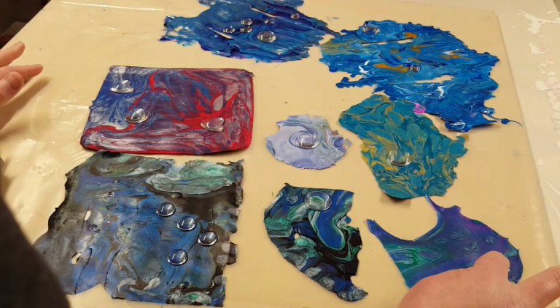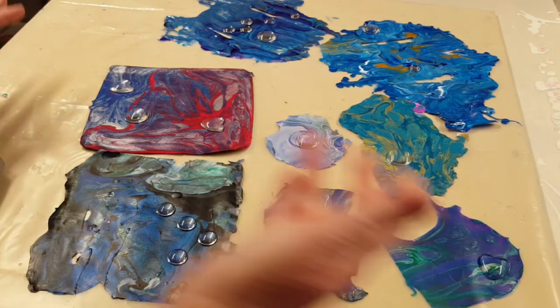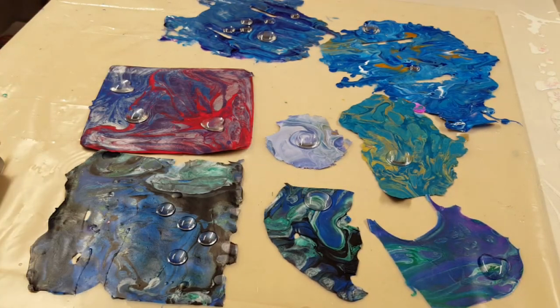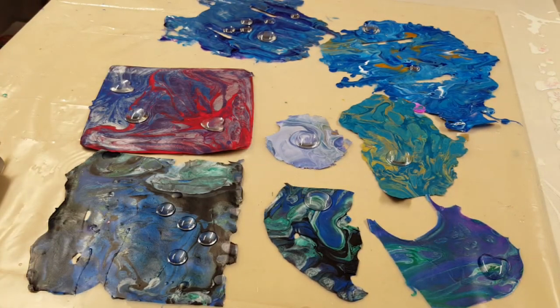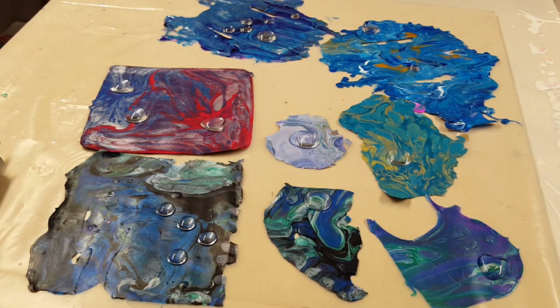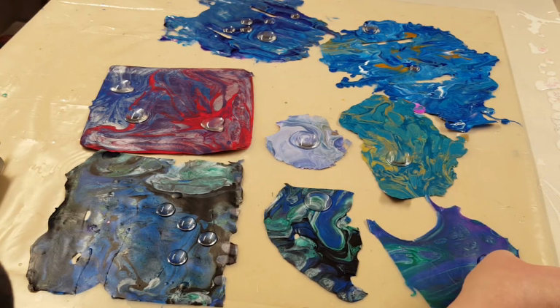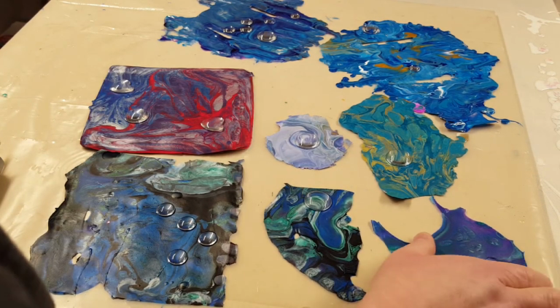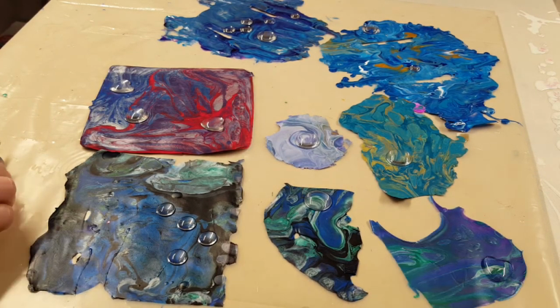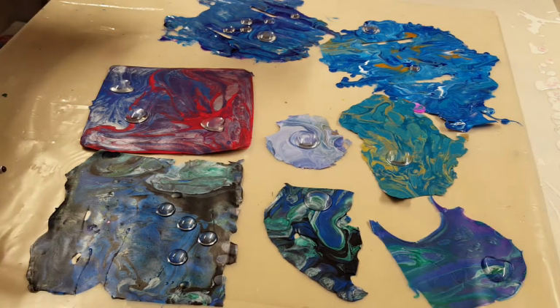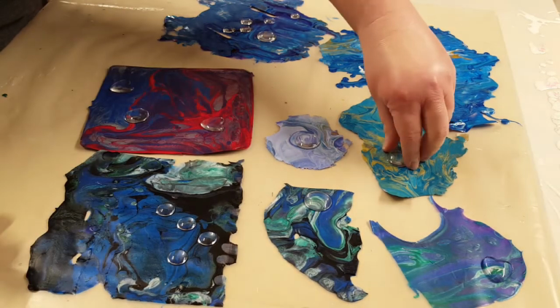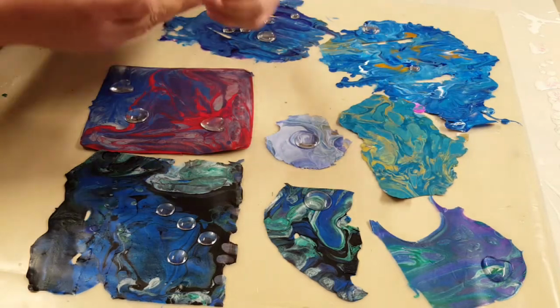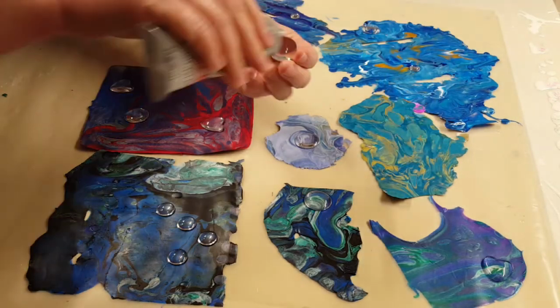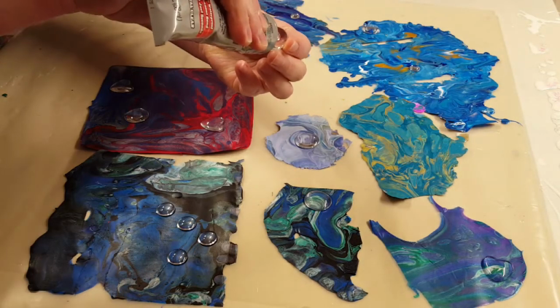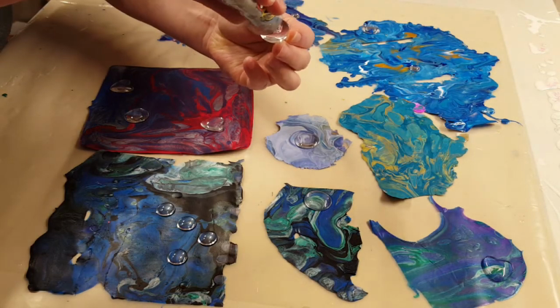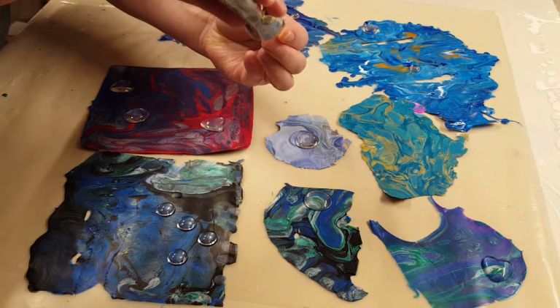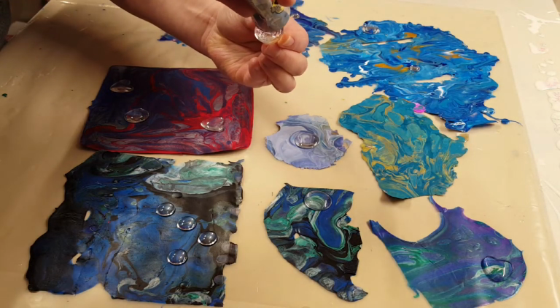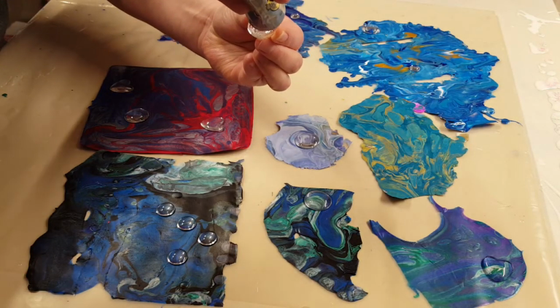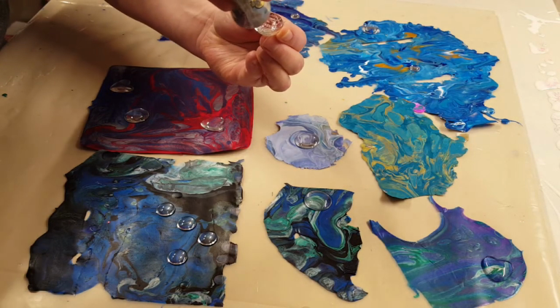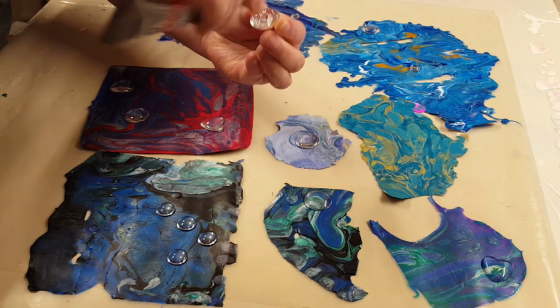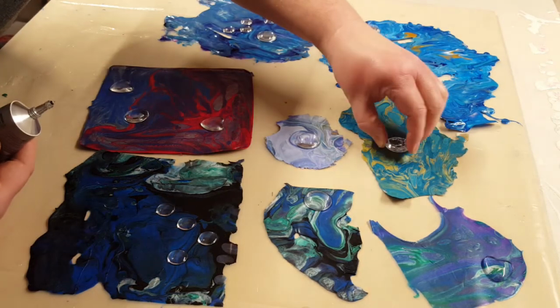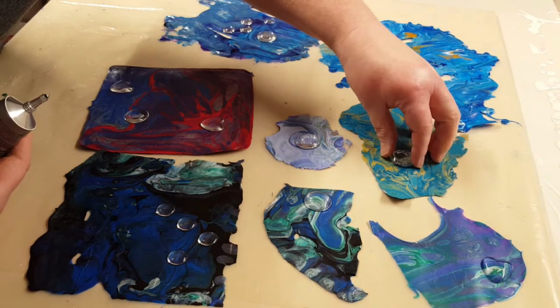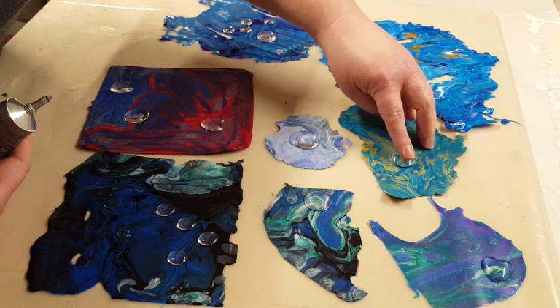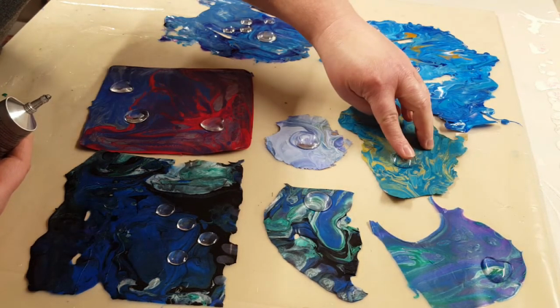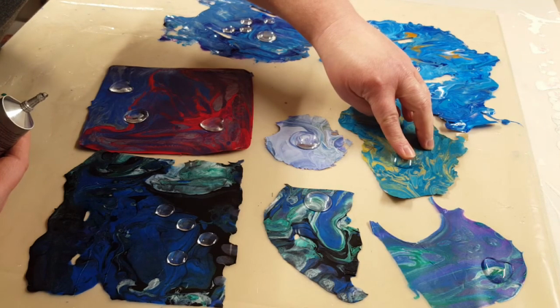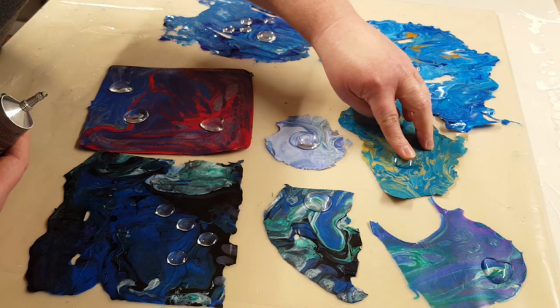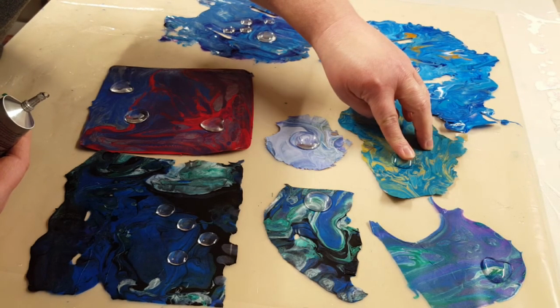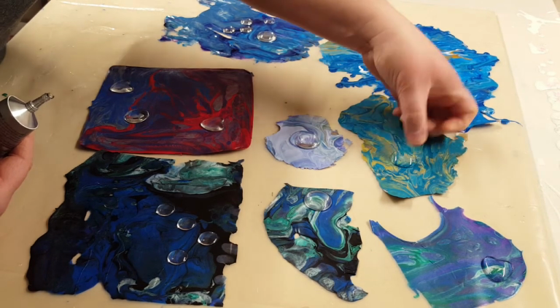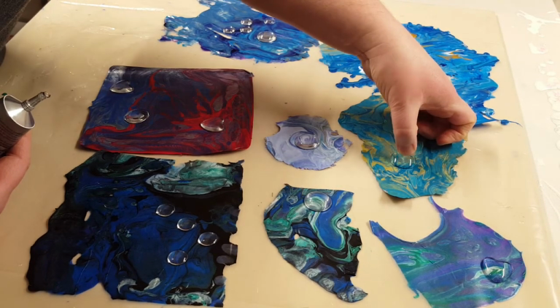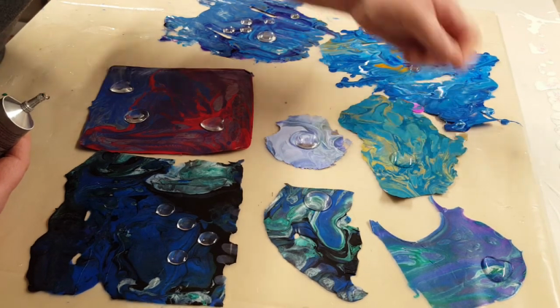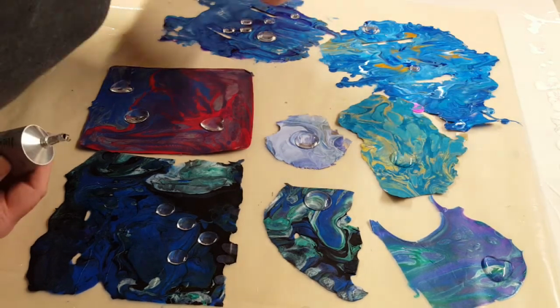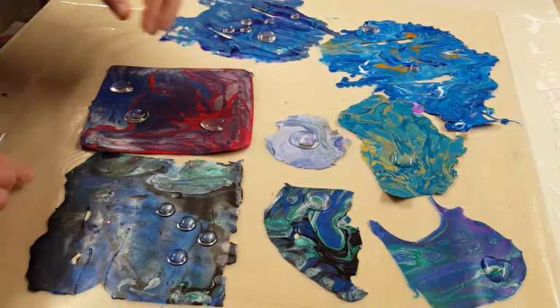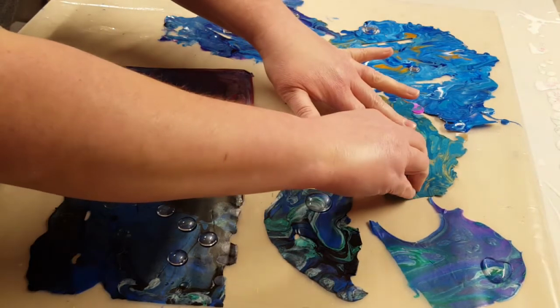So here I just placed down the glass on different places that I thought were cool on these skins. And I'm using E6000 to glue those down.